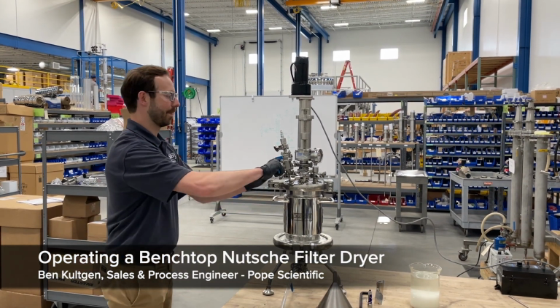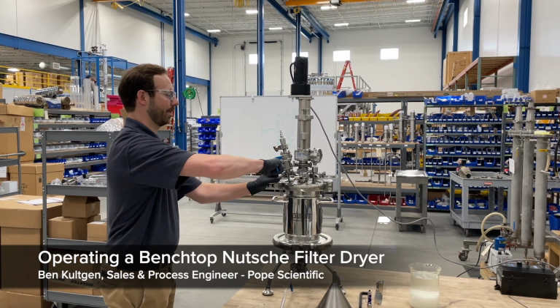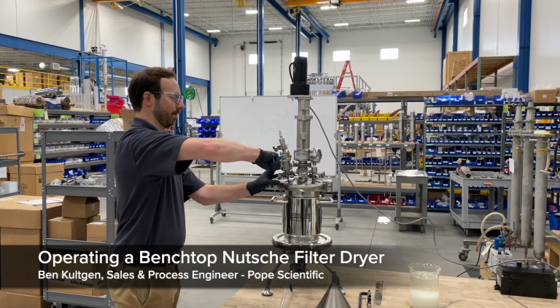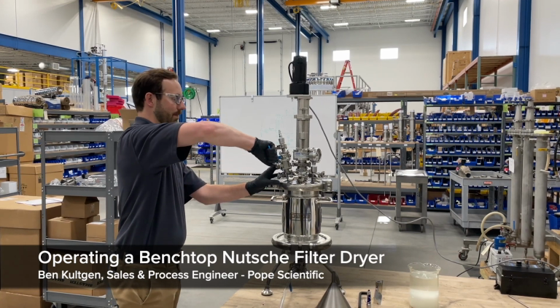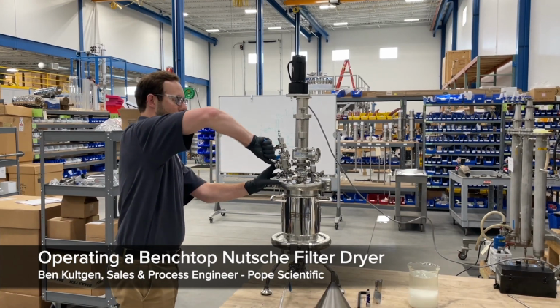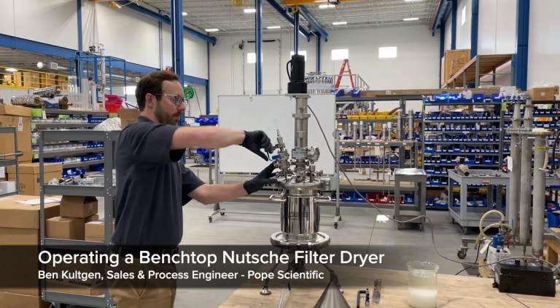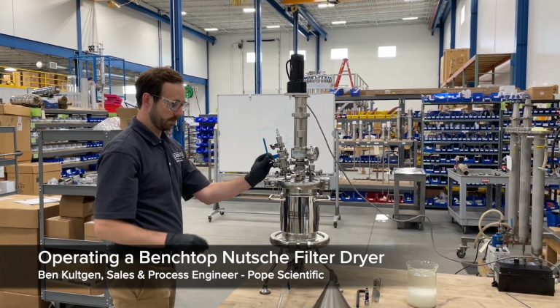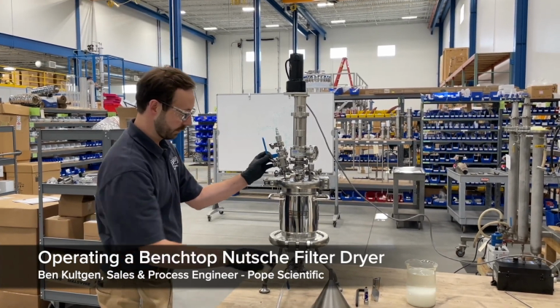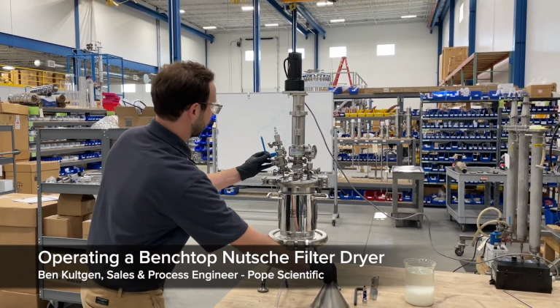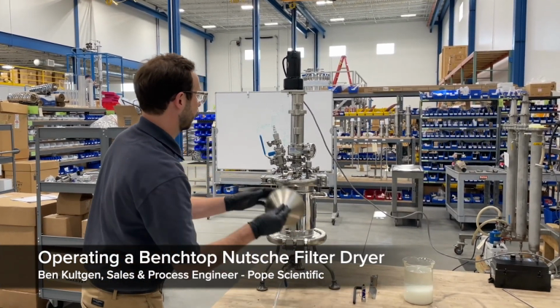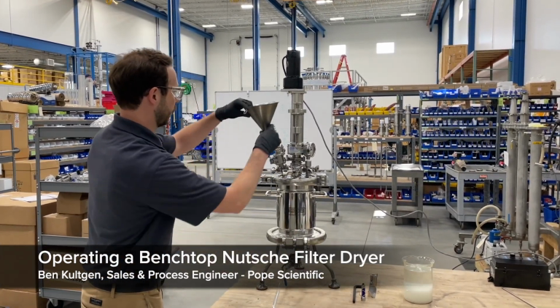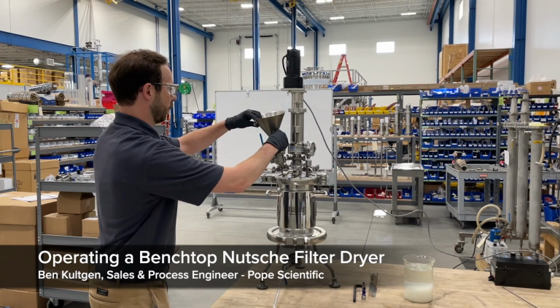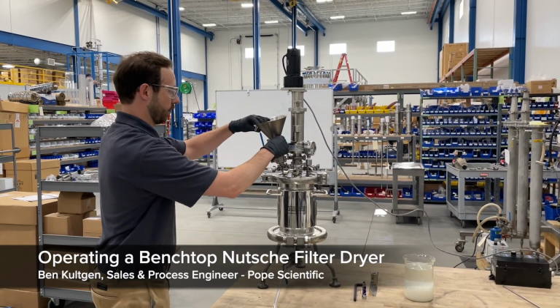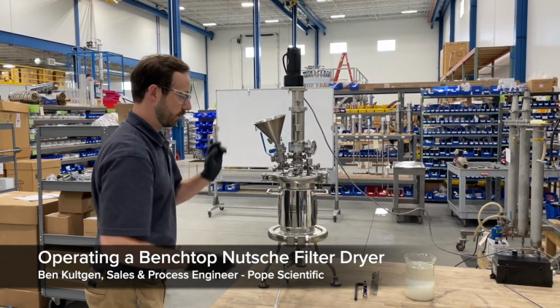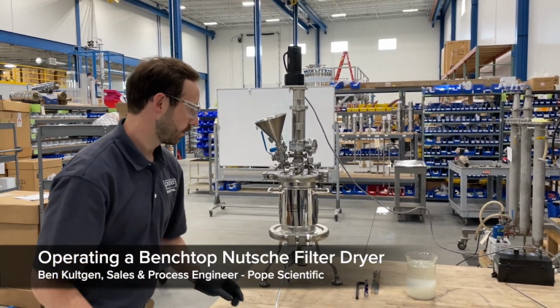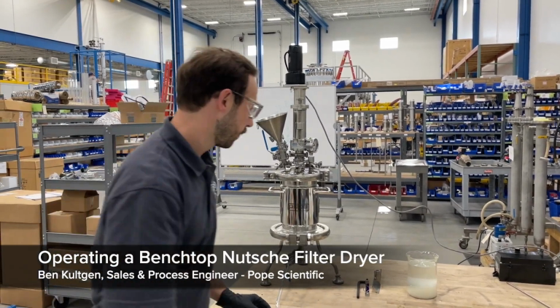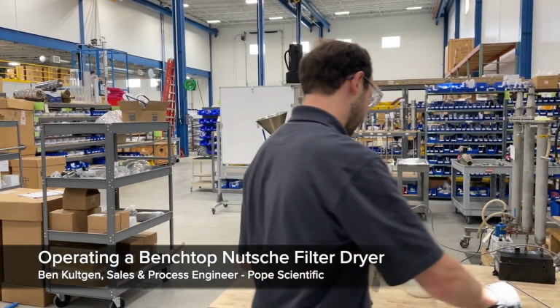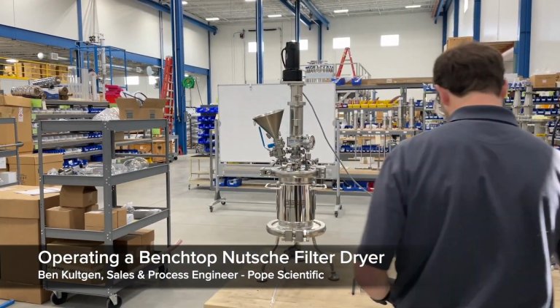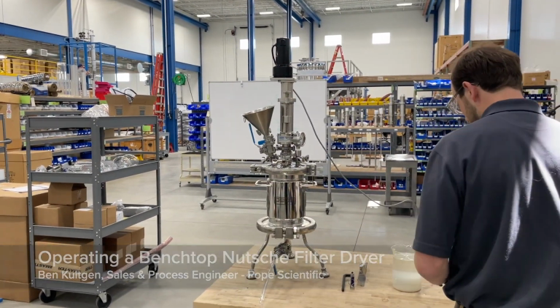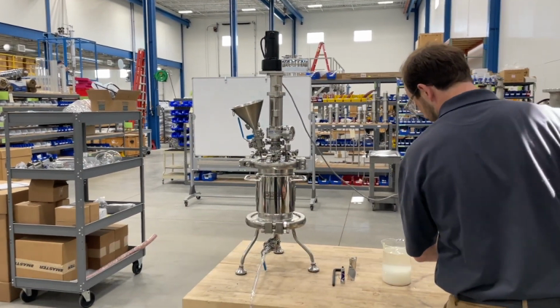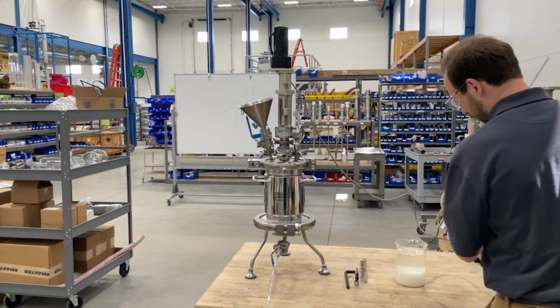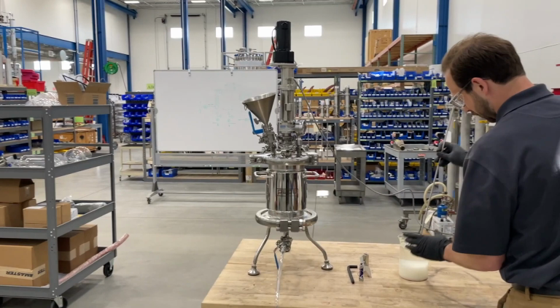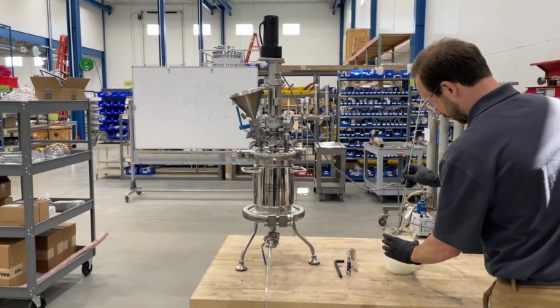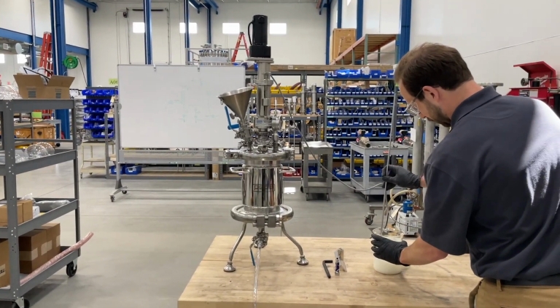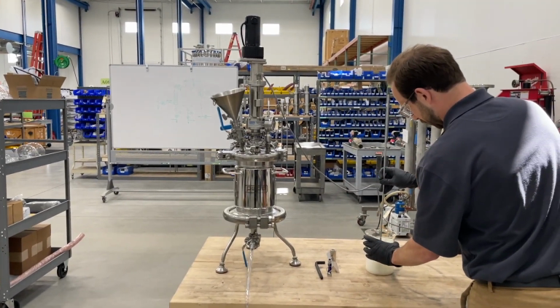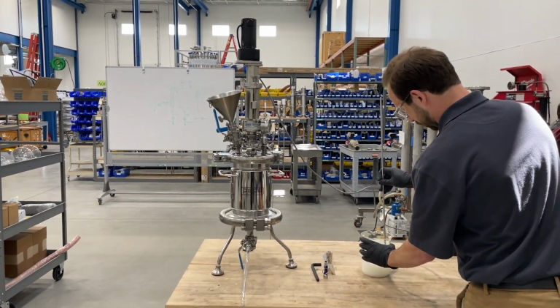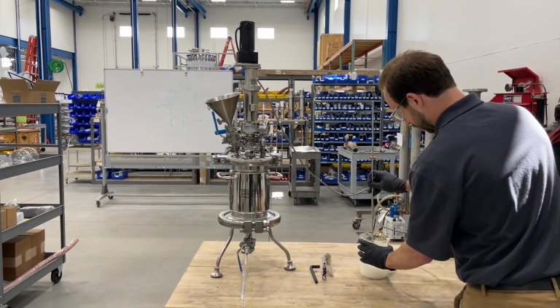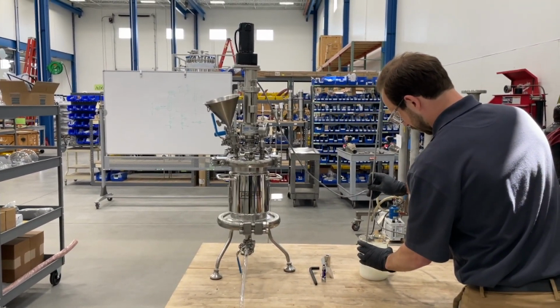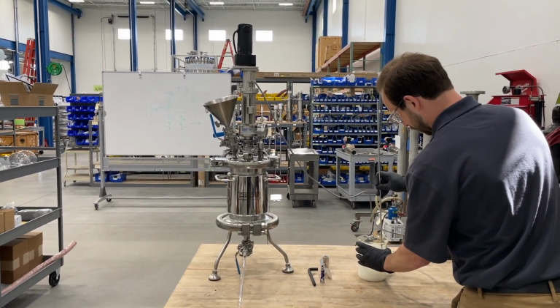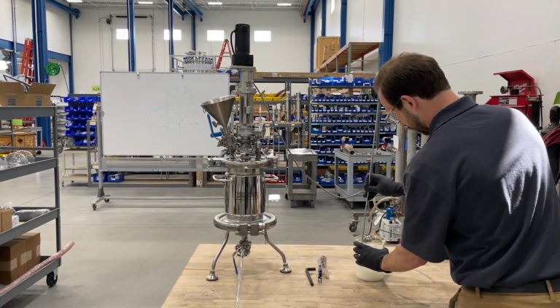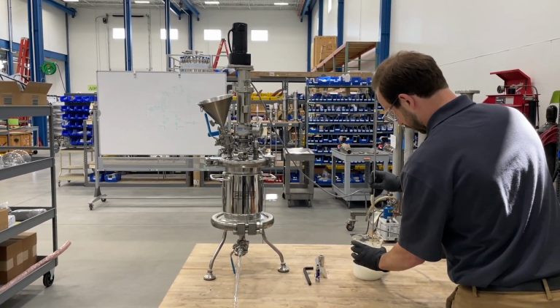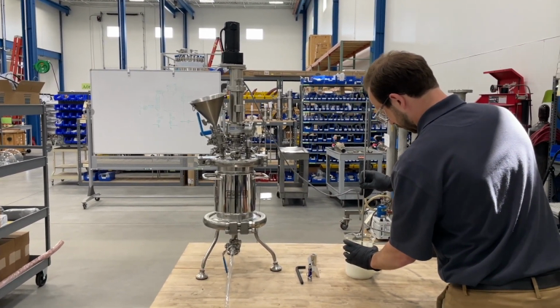In this video, we're showing the use of Pope Scientific's Benchtop Nooch Filter Dryer. It's been used for multiple unit operations including washing, filtering, drying, and re-slurrying of products.